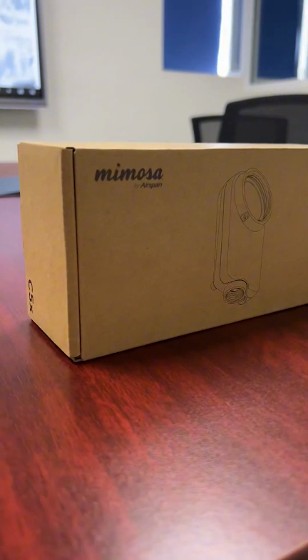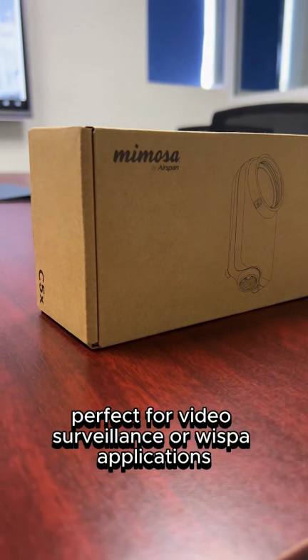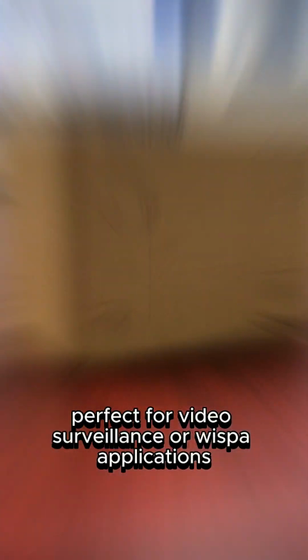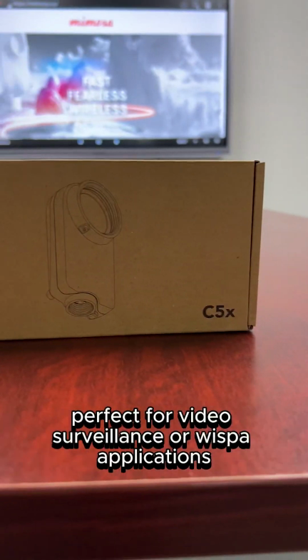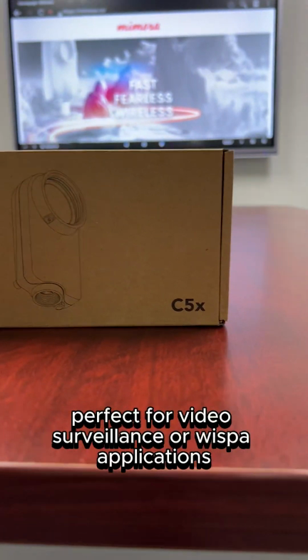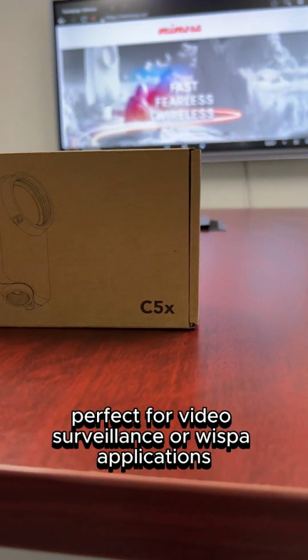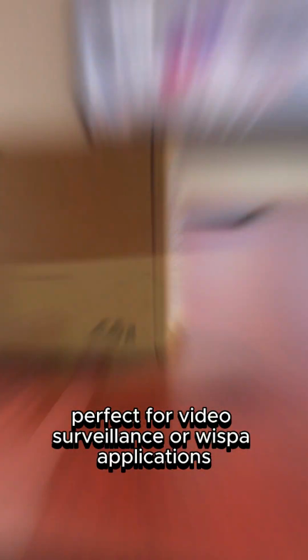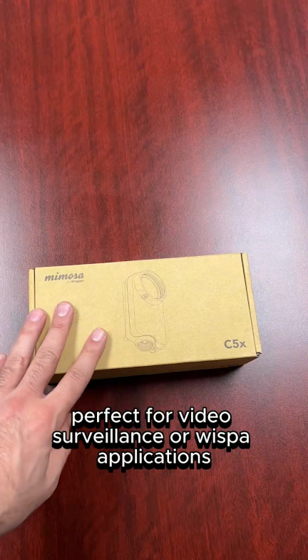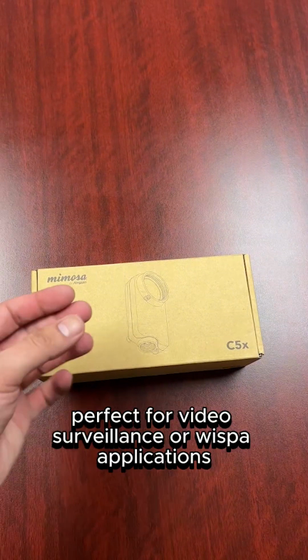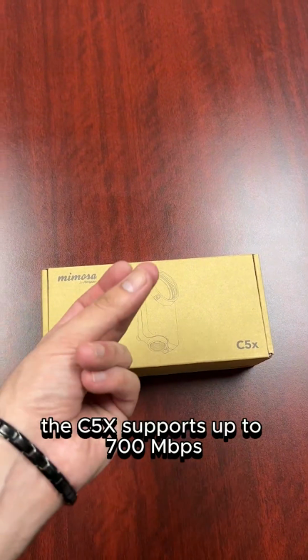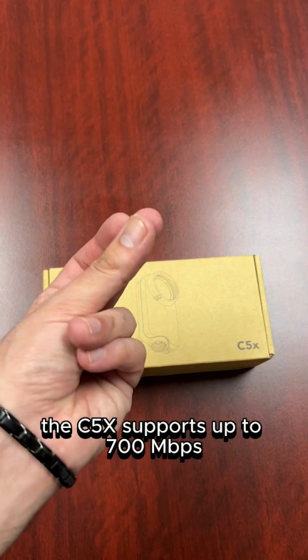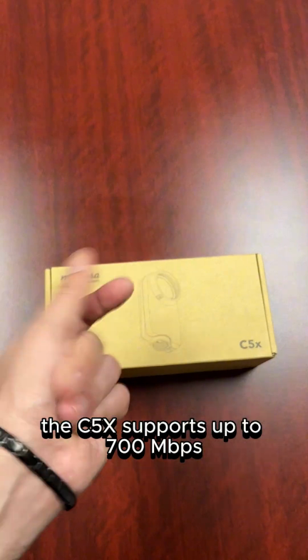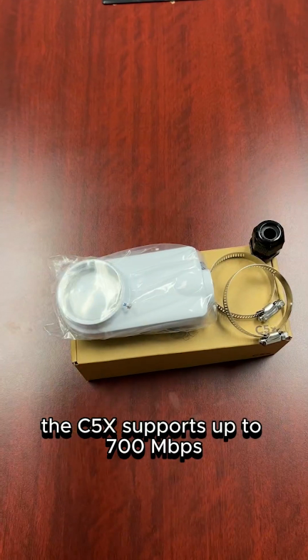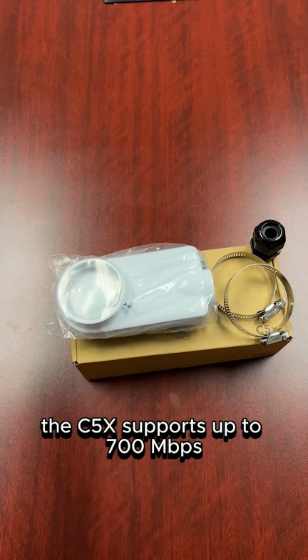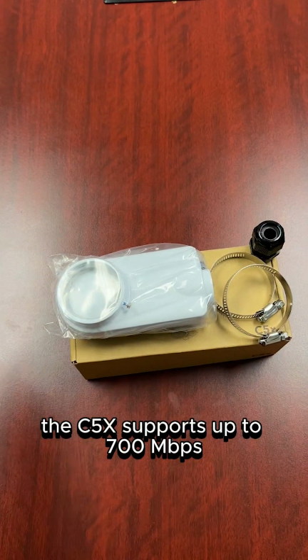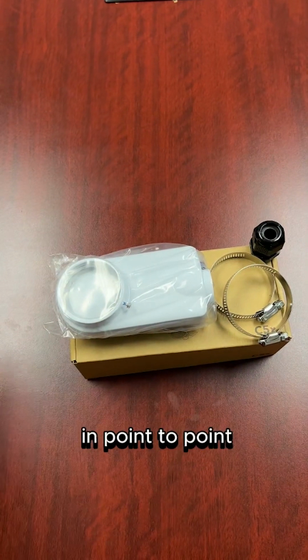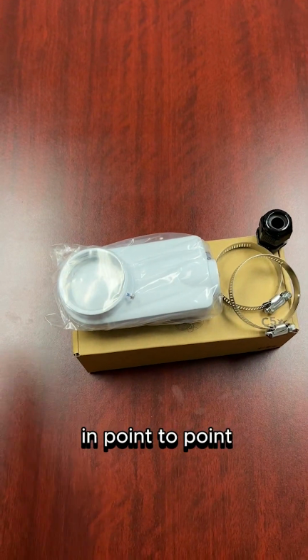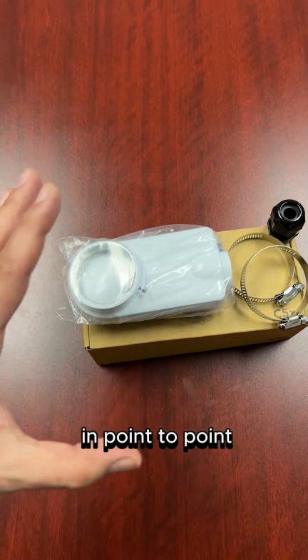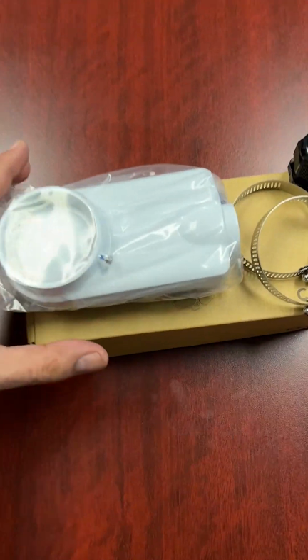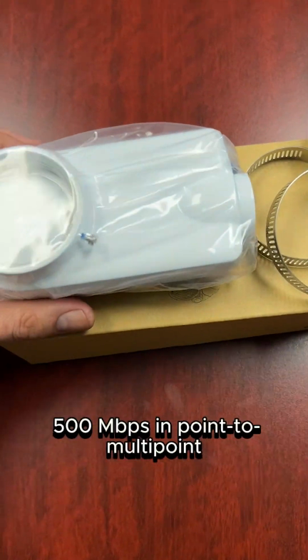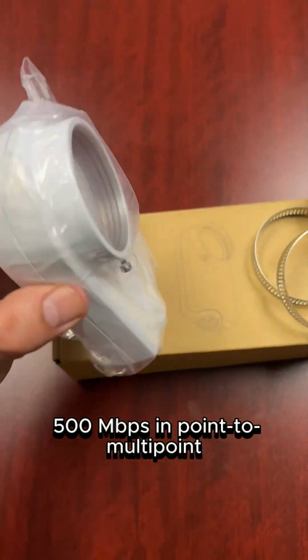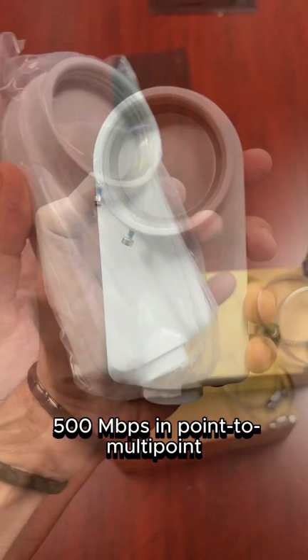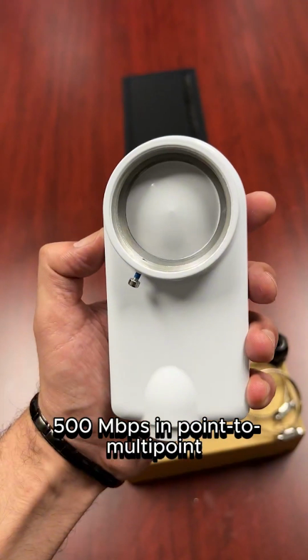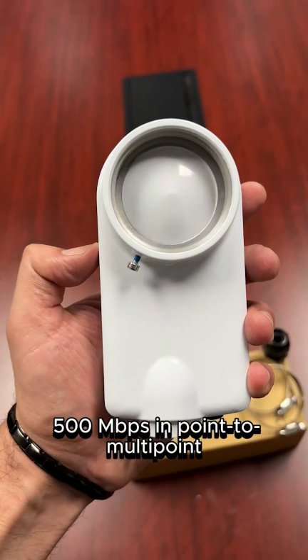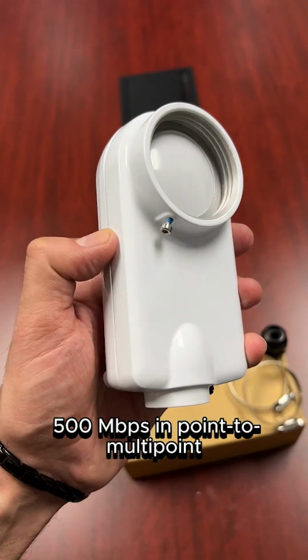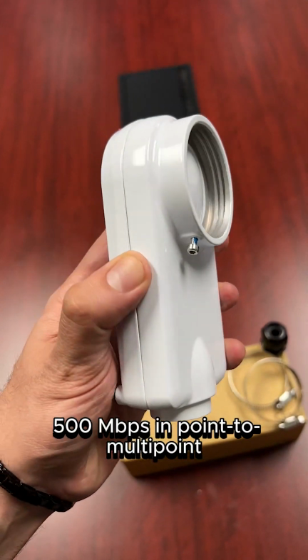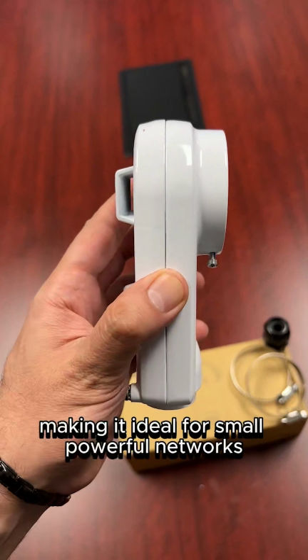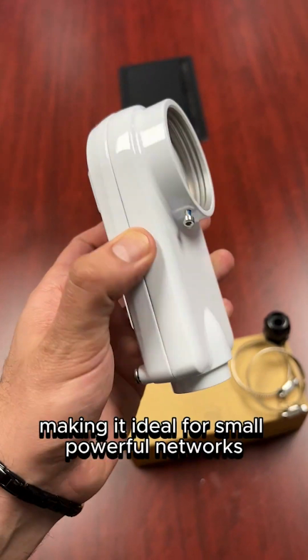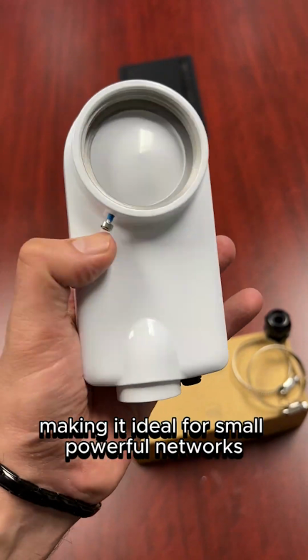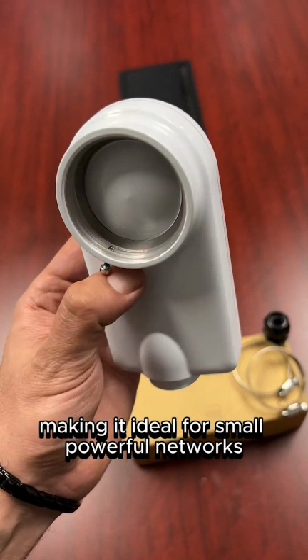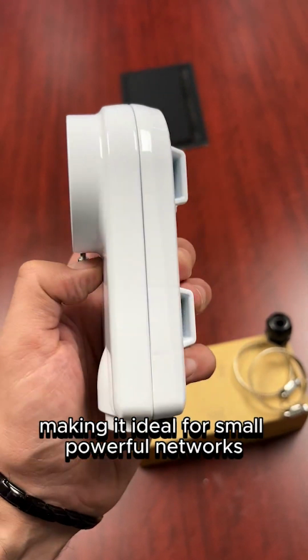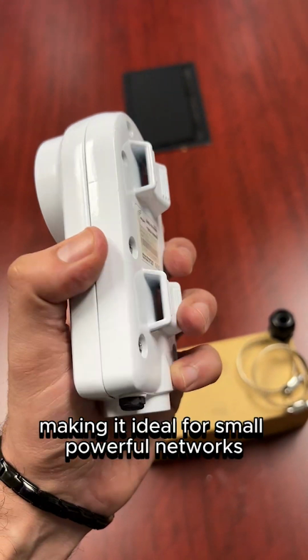Perfect for video surveillance or WISP applications, the C5X supports up to 700Mbps in point-to-point and 500Mbps in point-to-multipoint, making it ideal for small, powerful networks.